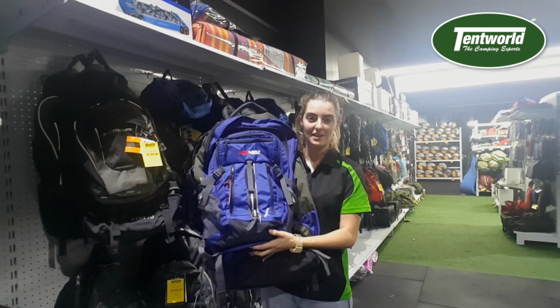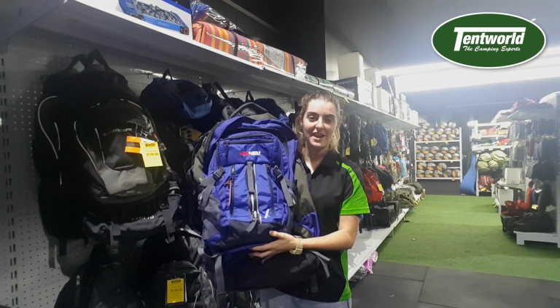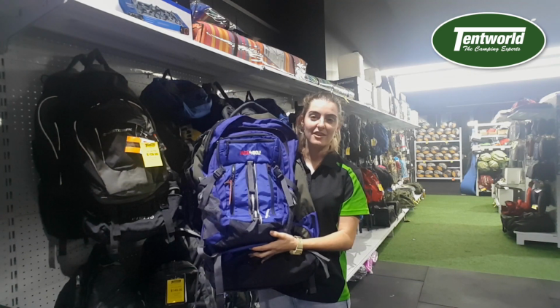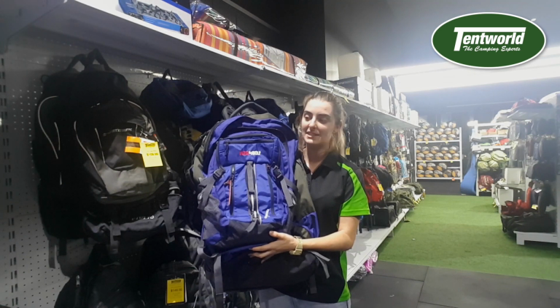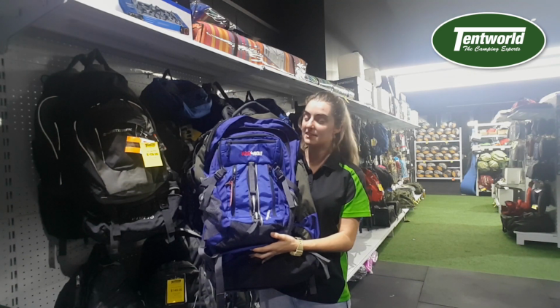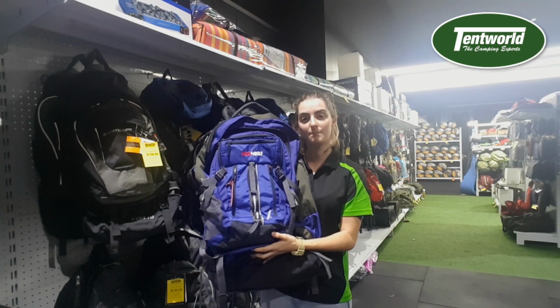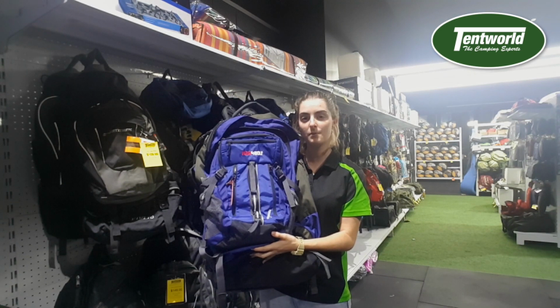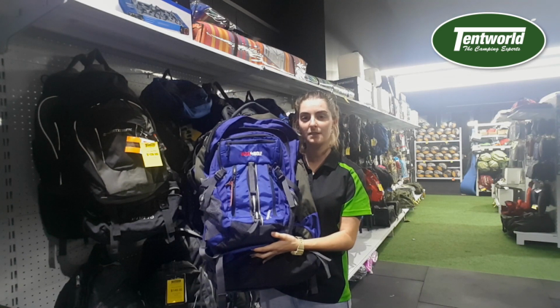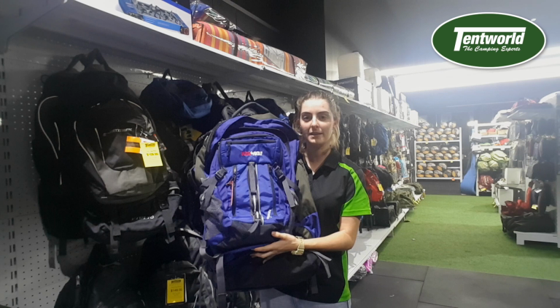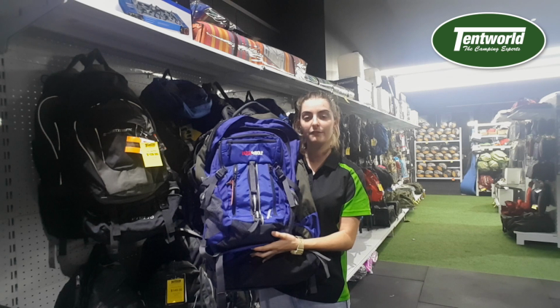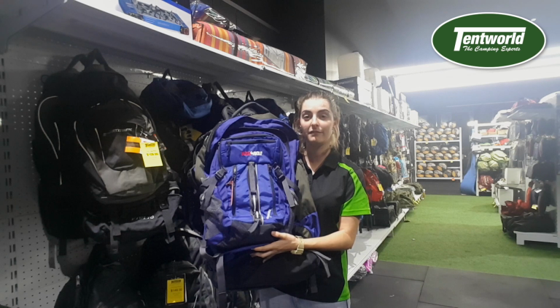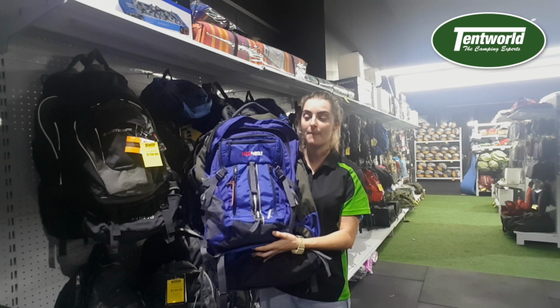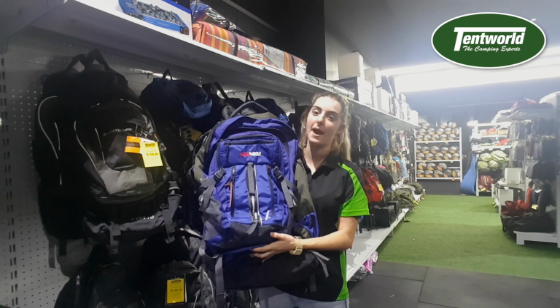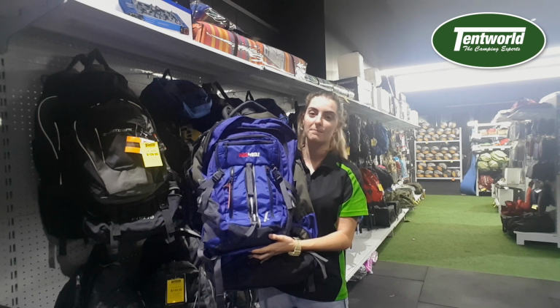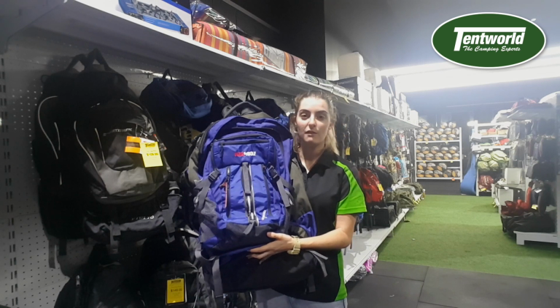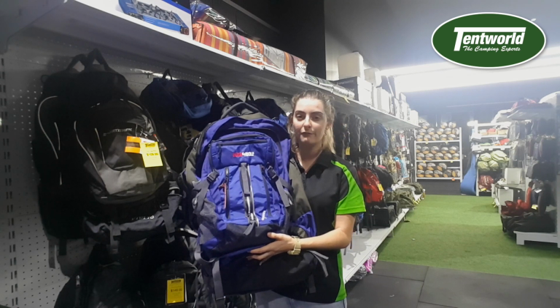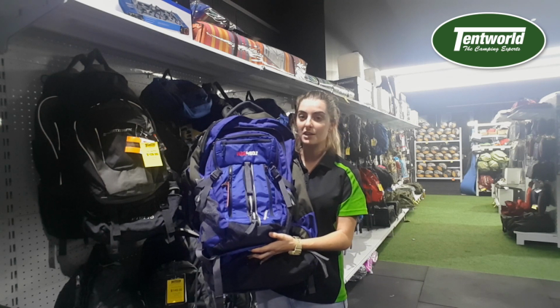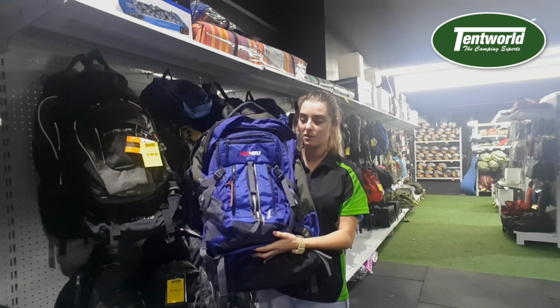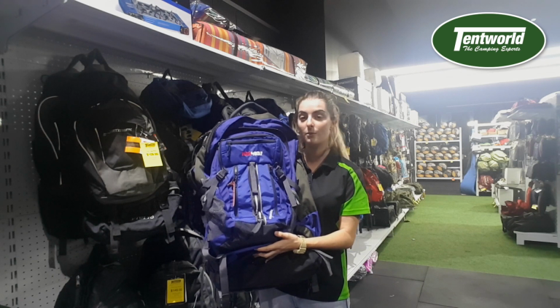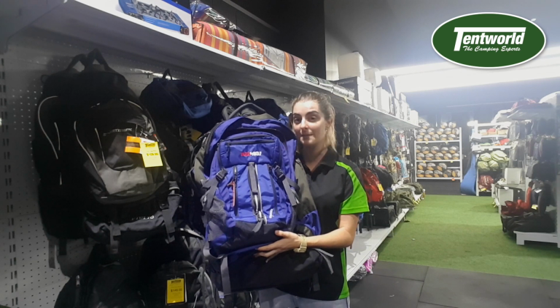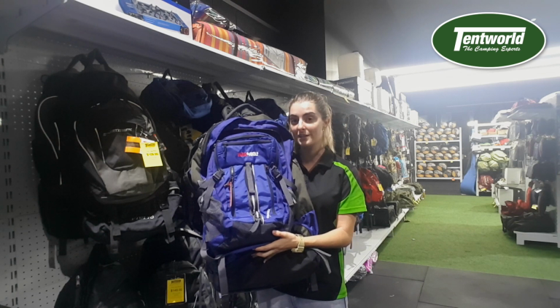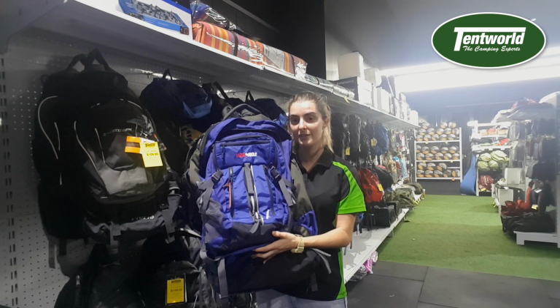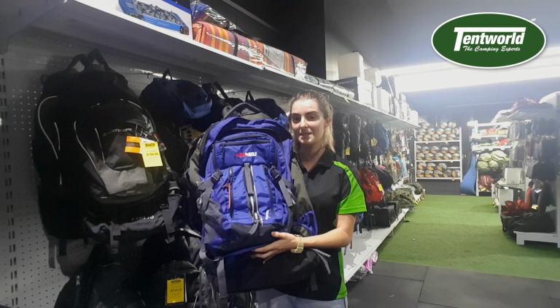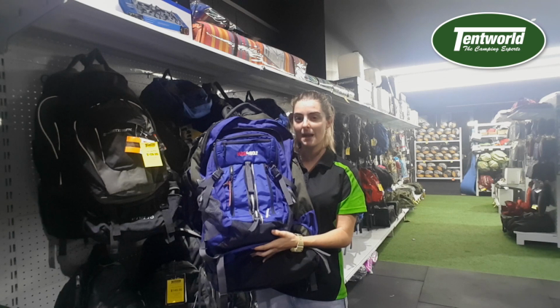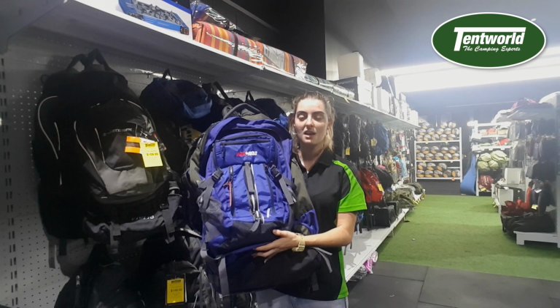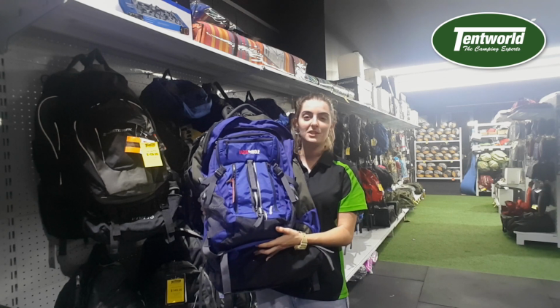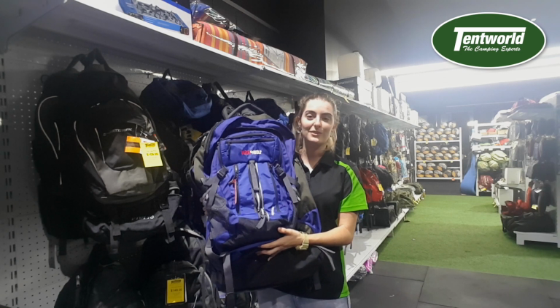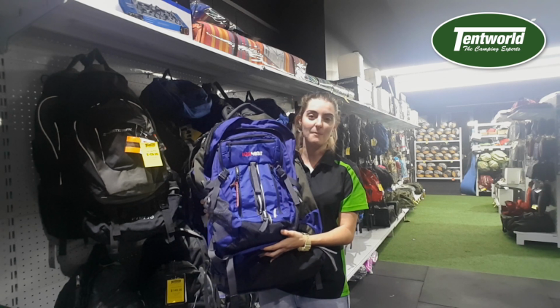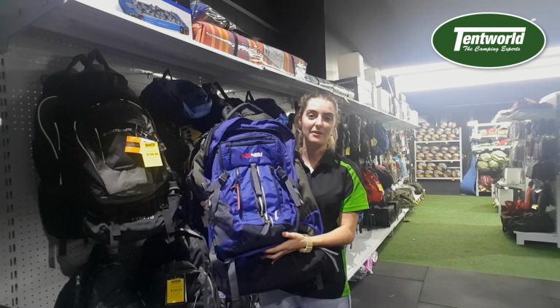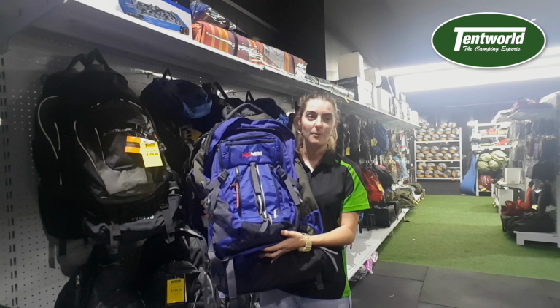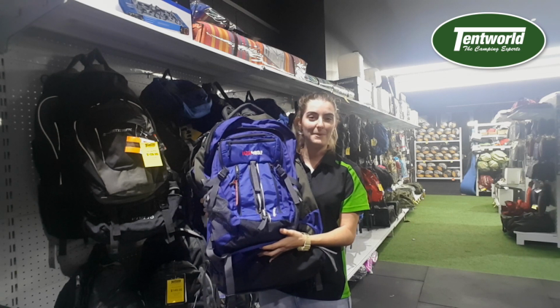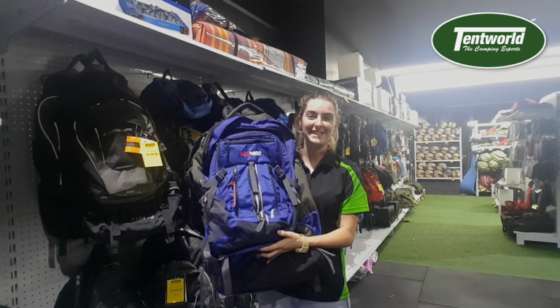So there you have it, guys — this is the Black Wolf Cedar Brake 75 litre backpack. For more information or to see more features of this amazing backpack, come into your local Tent World. We'll be happy to see you.